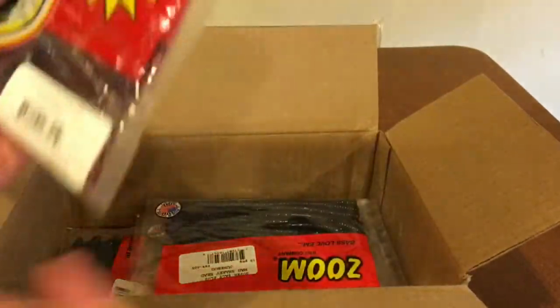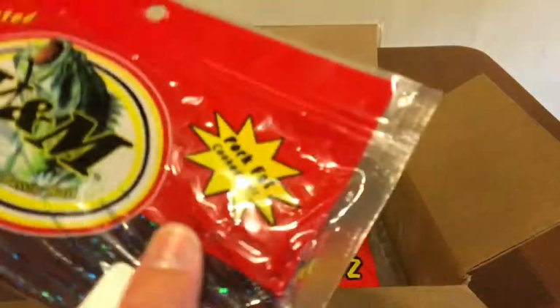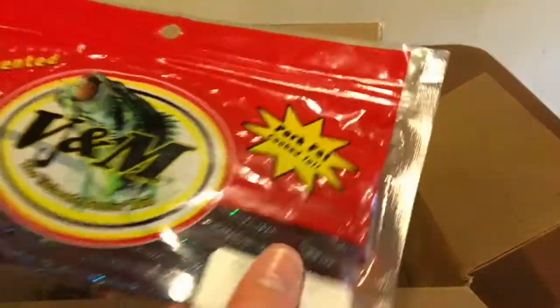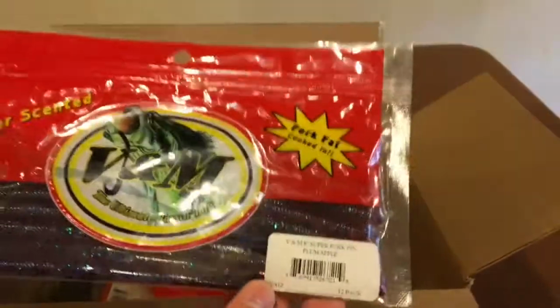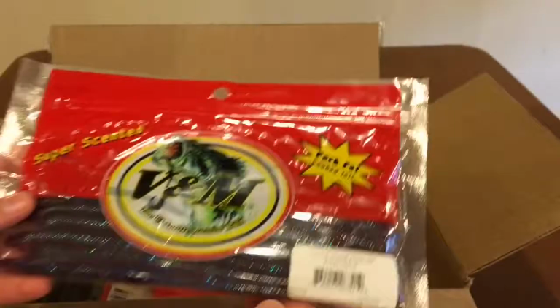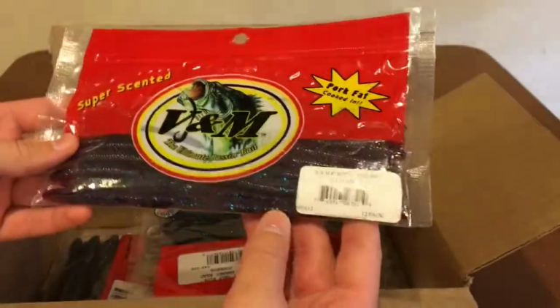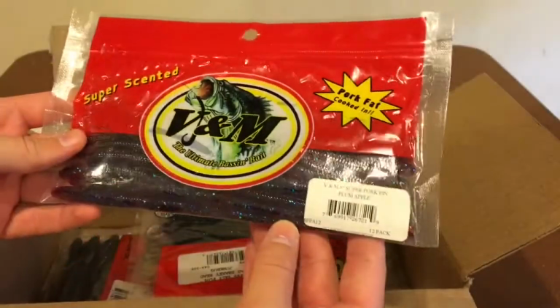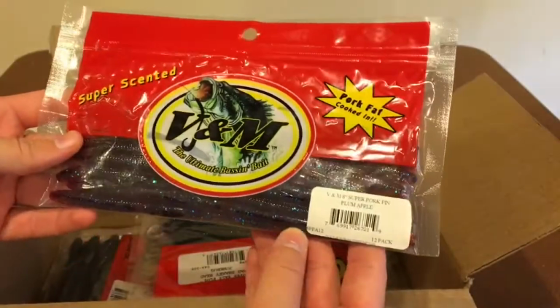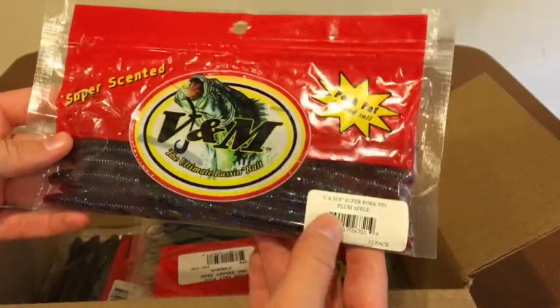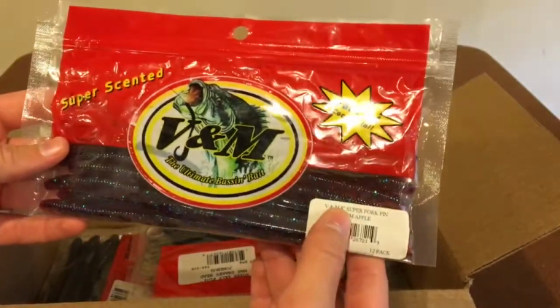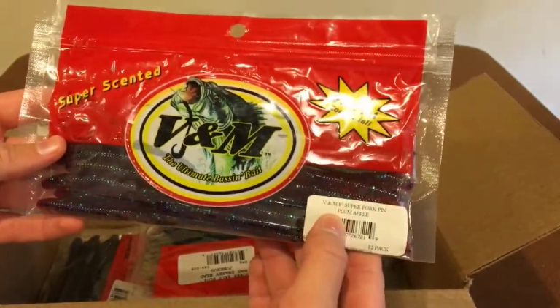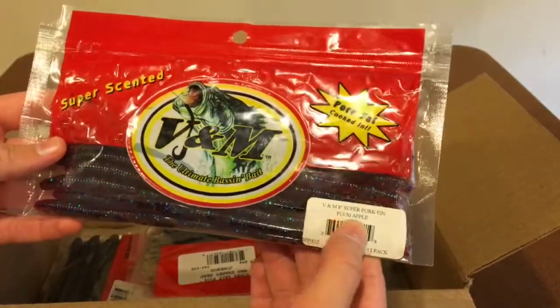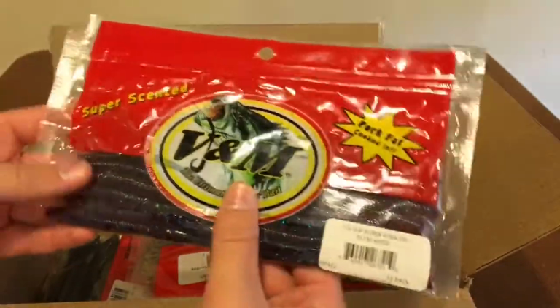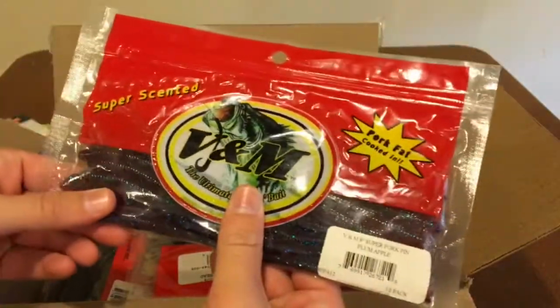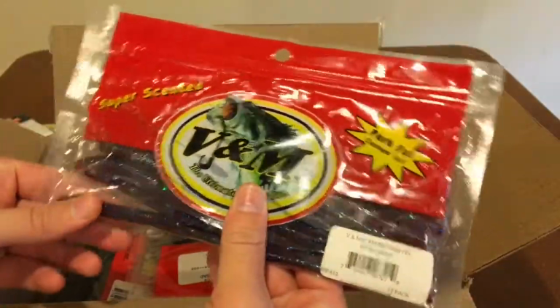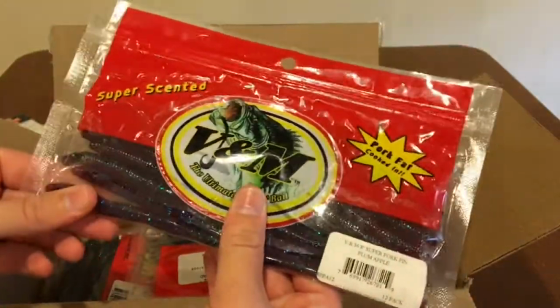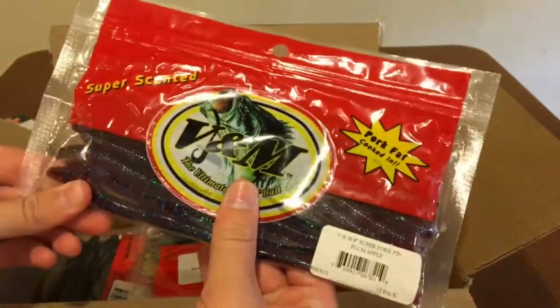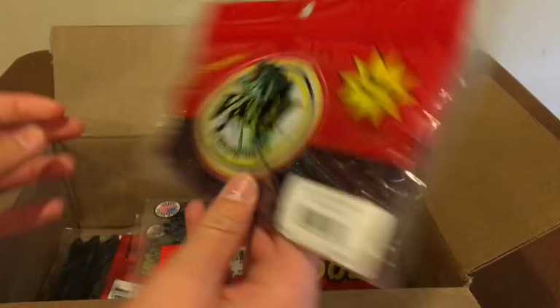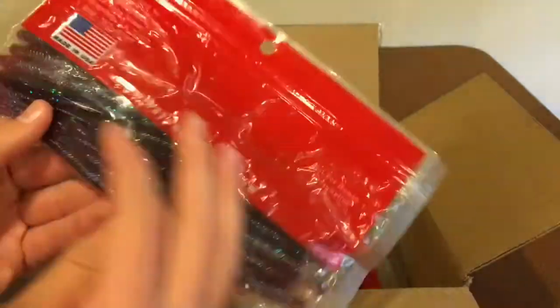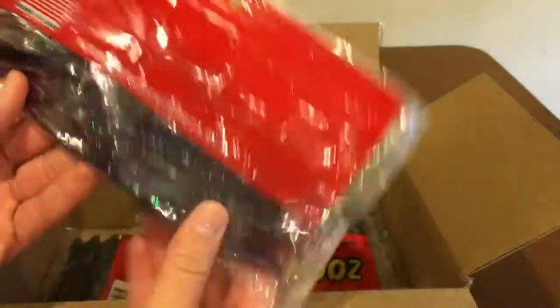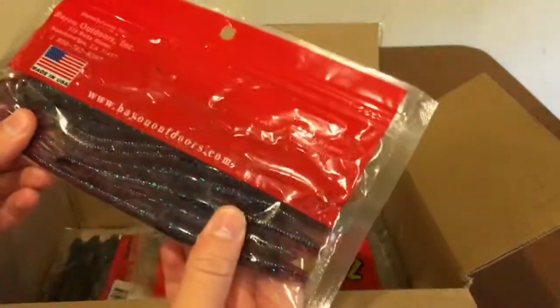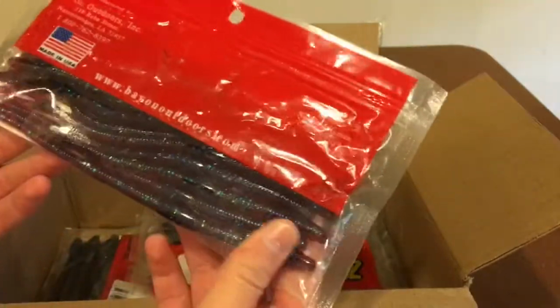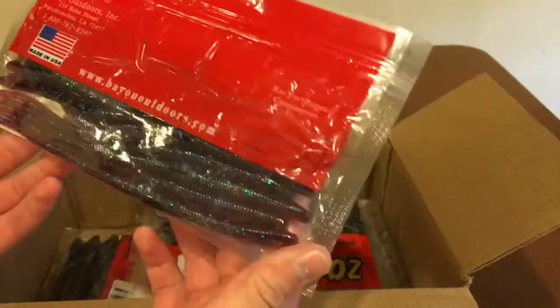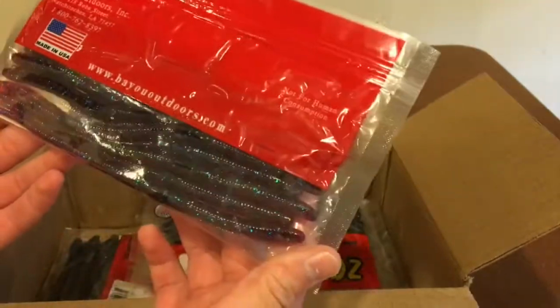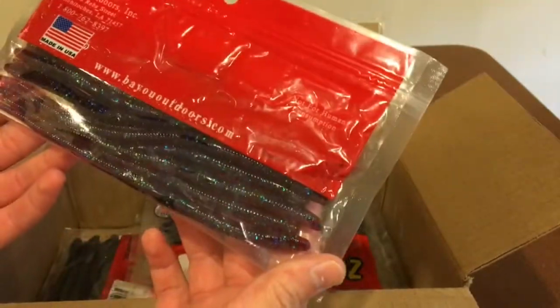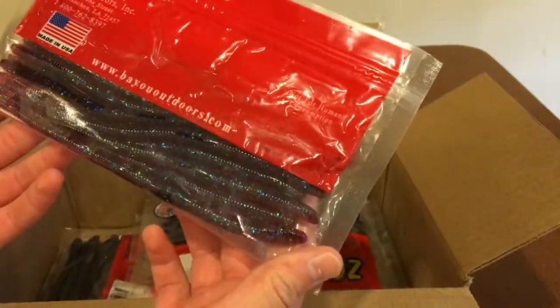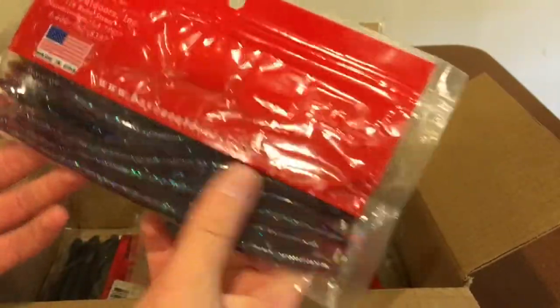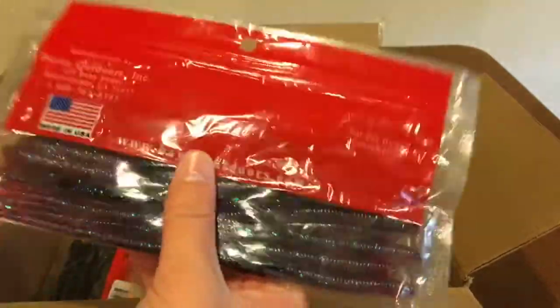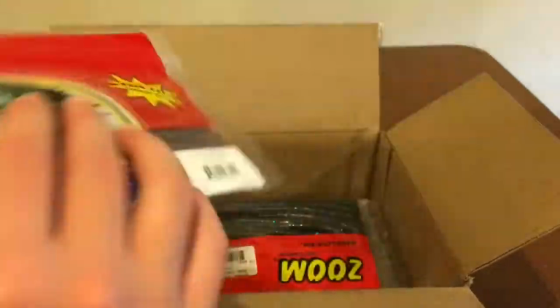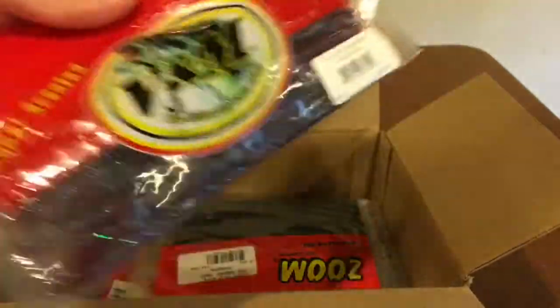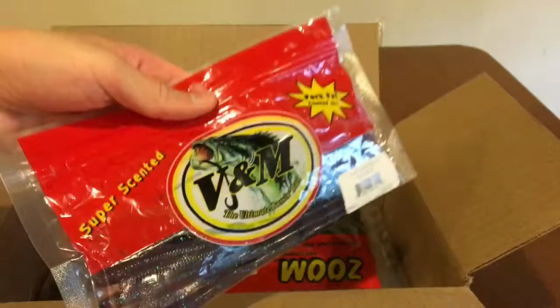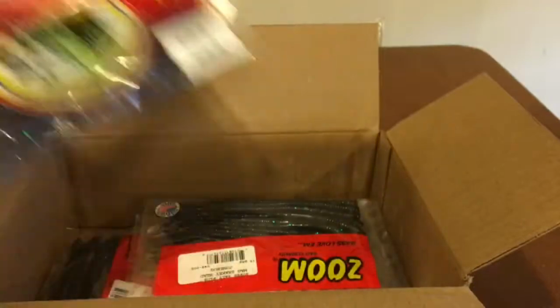Next thing I got is this V&M Pork Pin Worm, 8-inch in the plum apple color. It's a big shaky head worm, so it is pretty big. I might need to cut it down a little bit, but it should work pretty well.